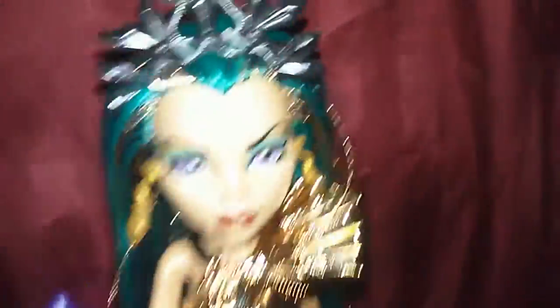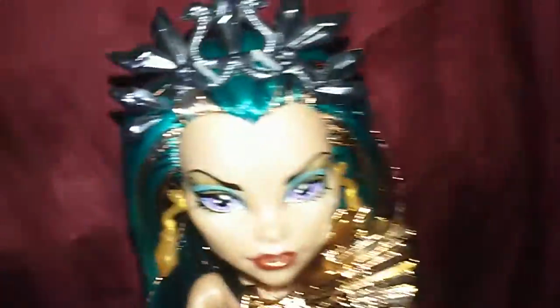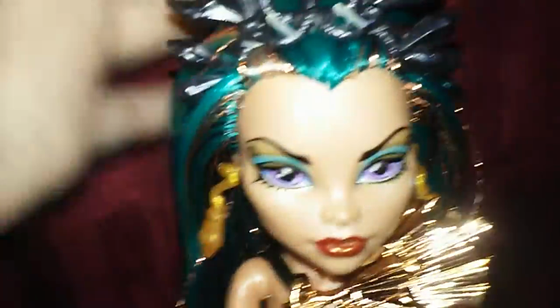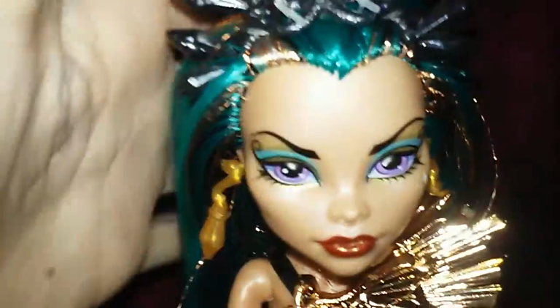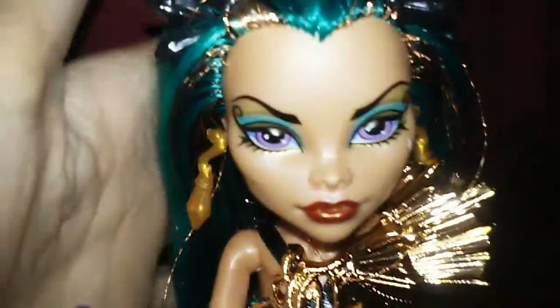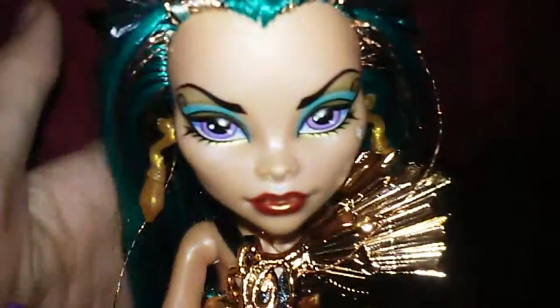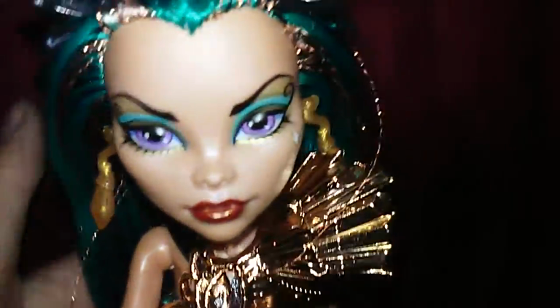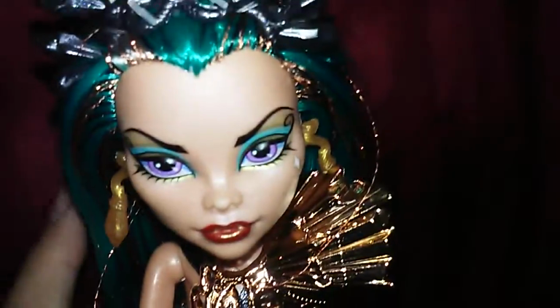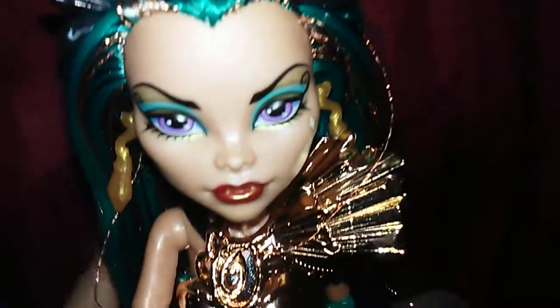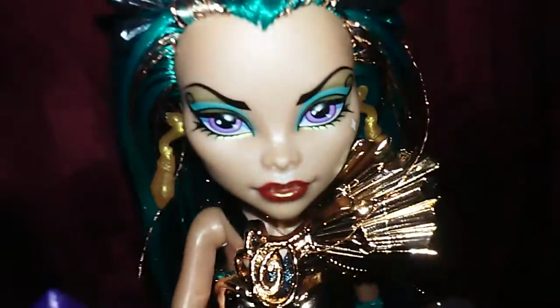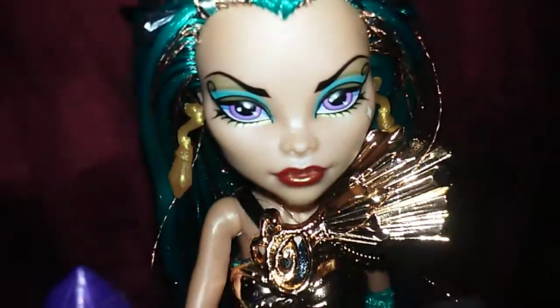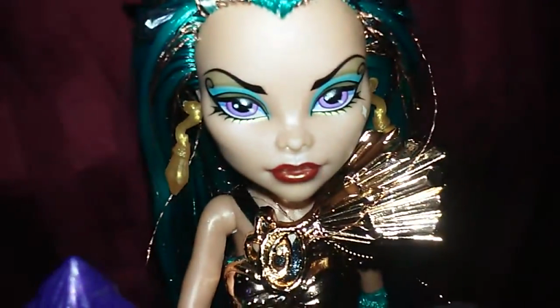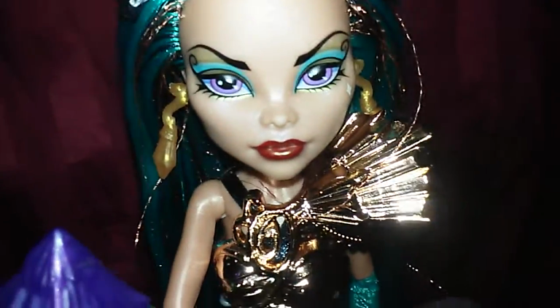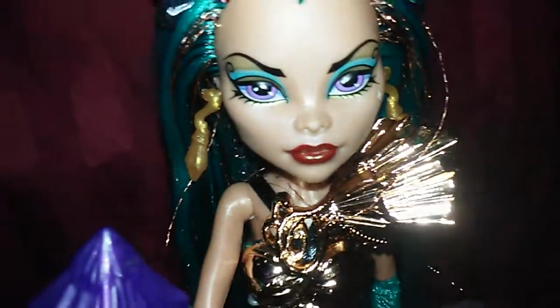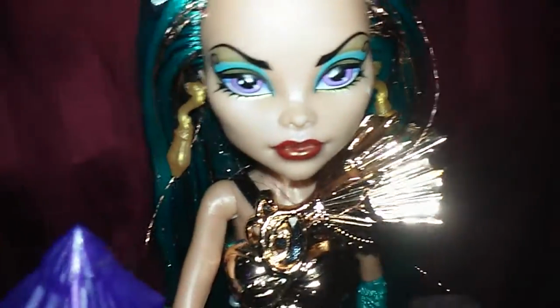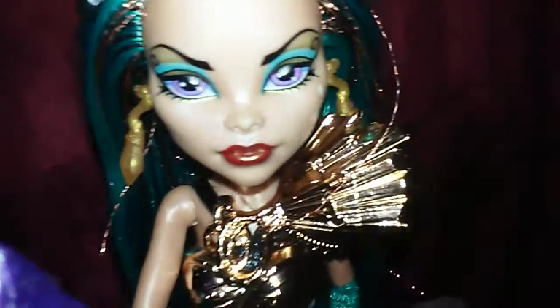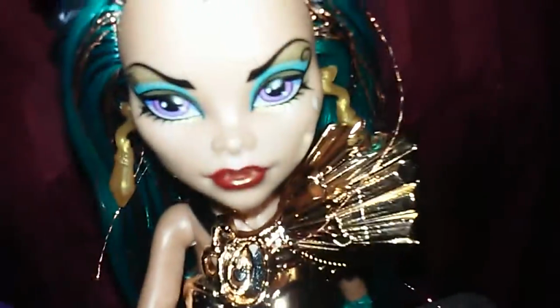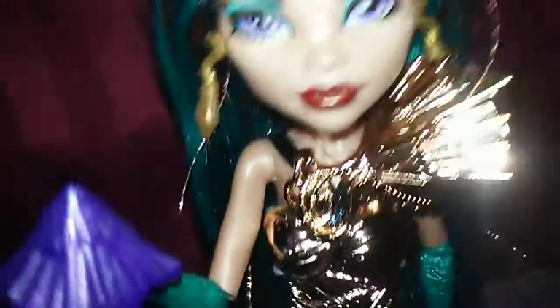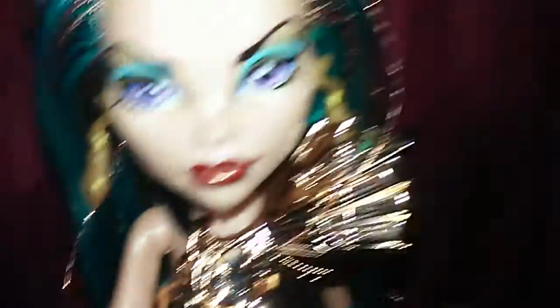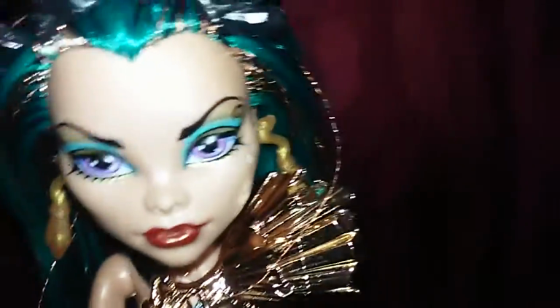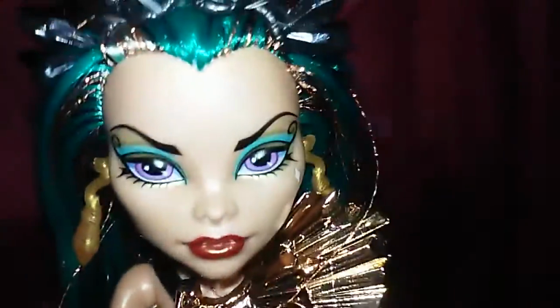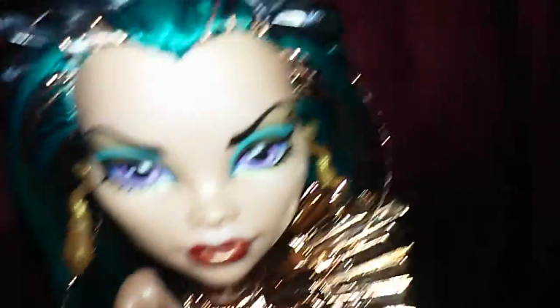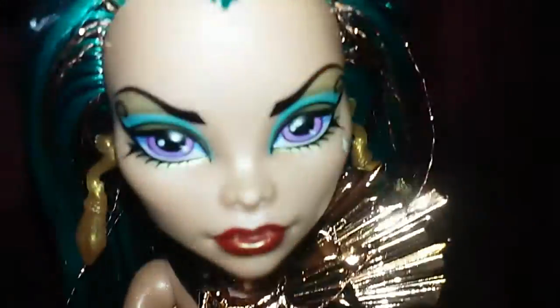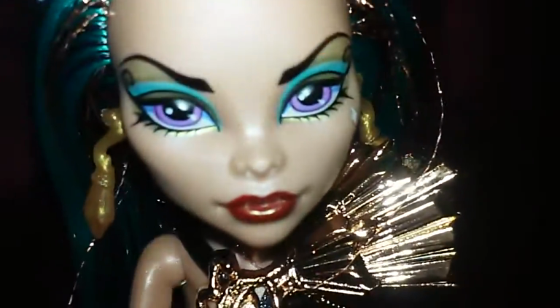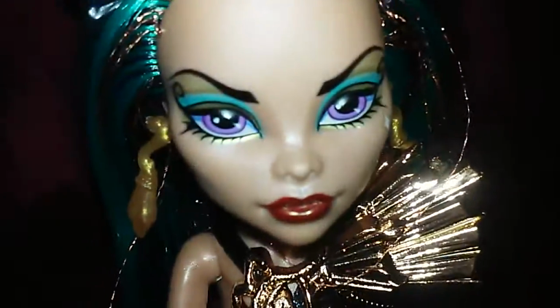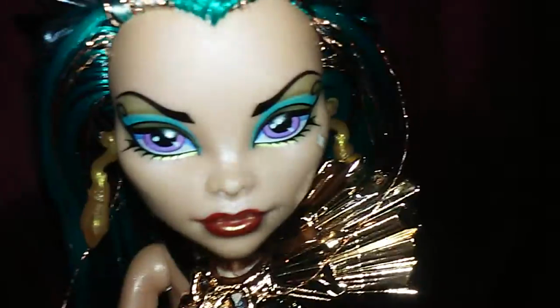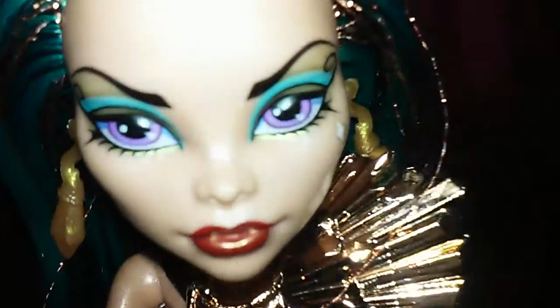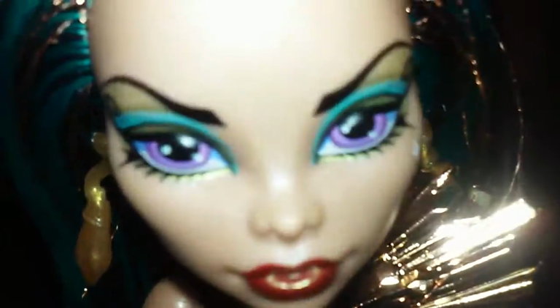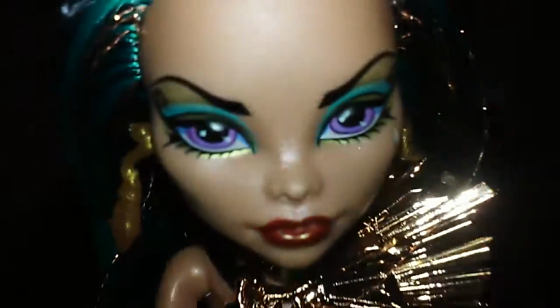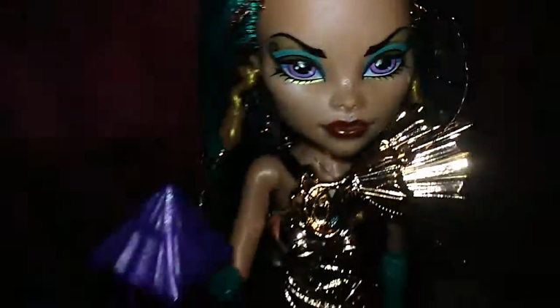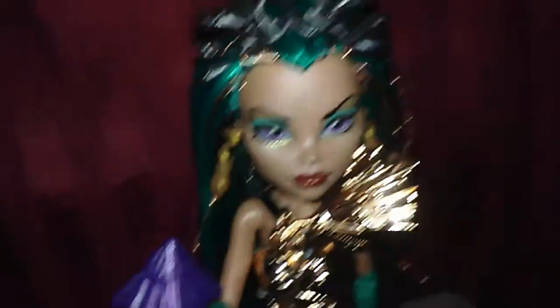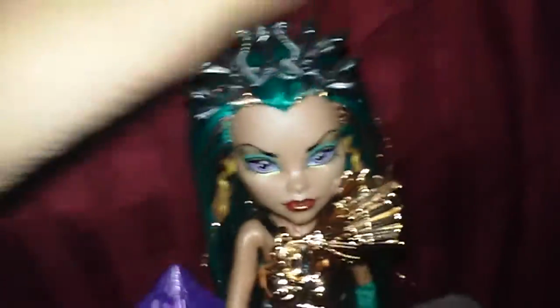She's so pretty. I got her yesterday for my birthday because I could spend $60. I did not actually get an Ever After High doll — I didn't have any, so I got Nefera.